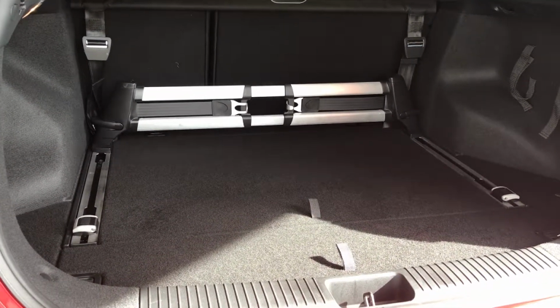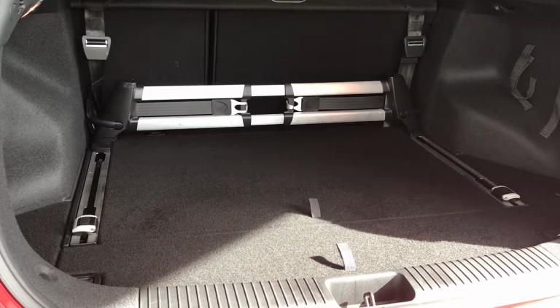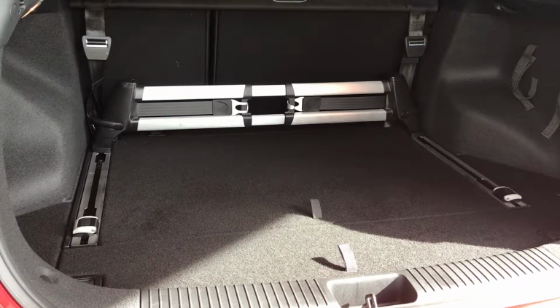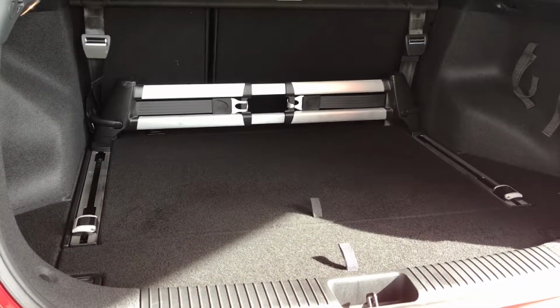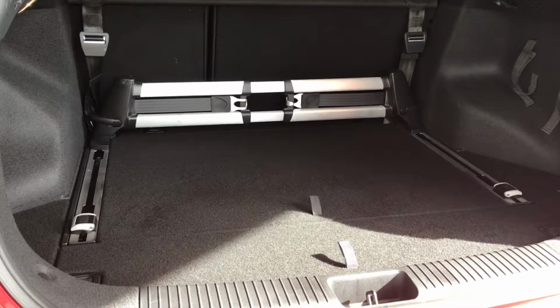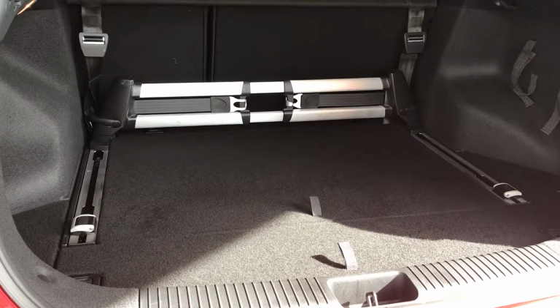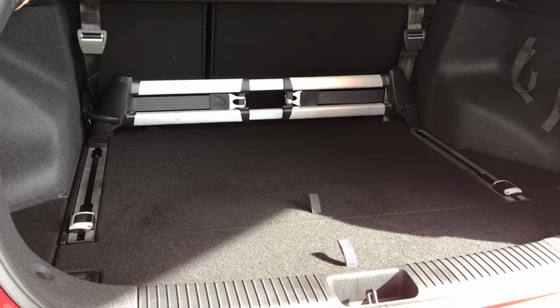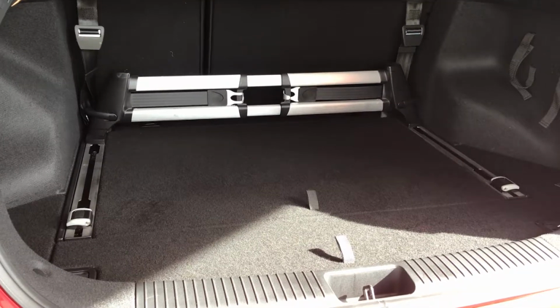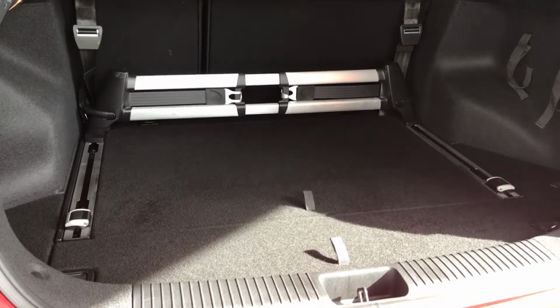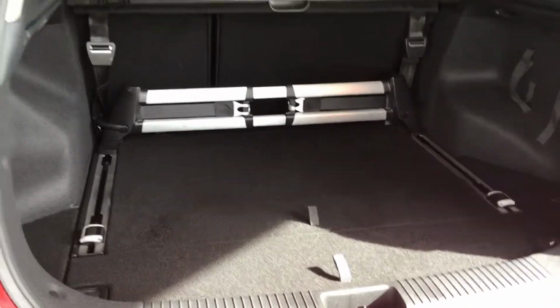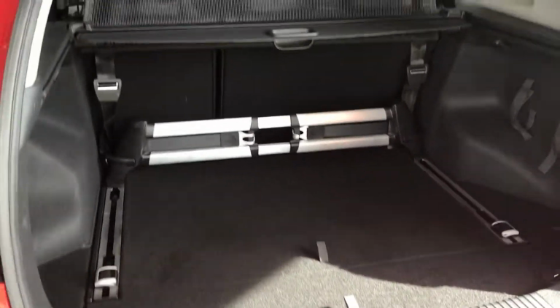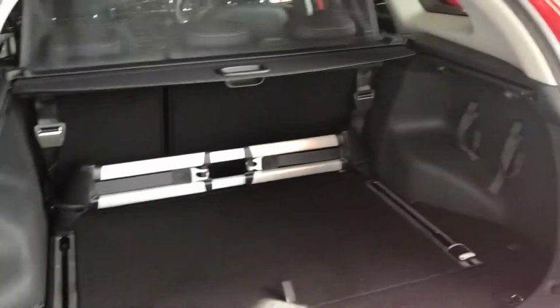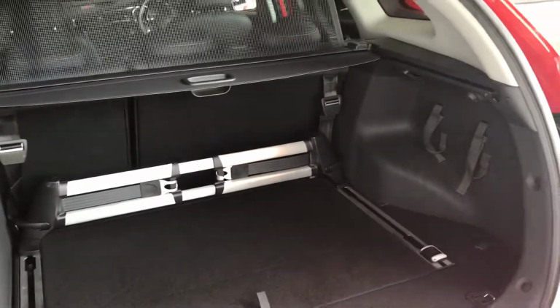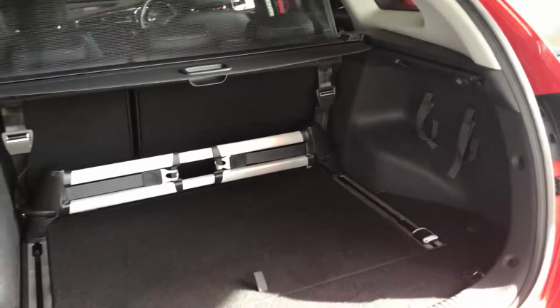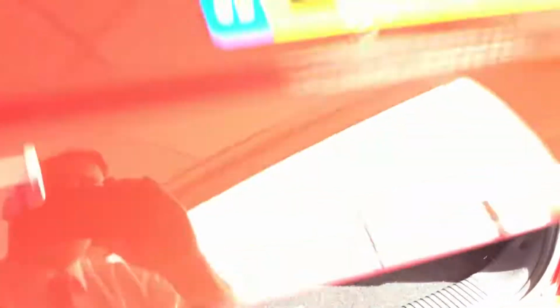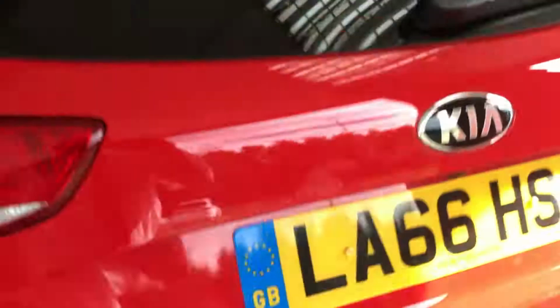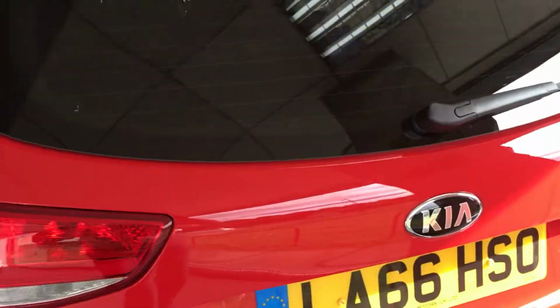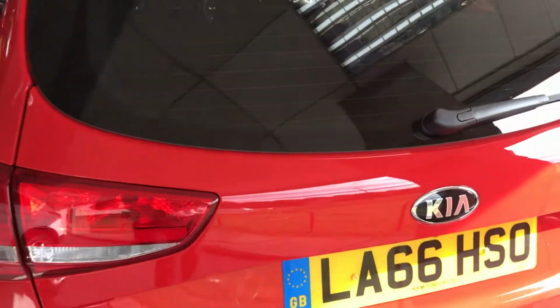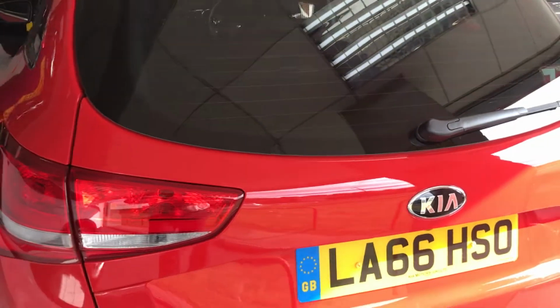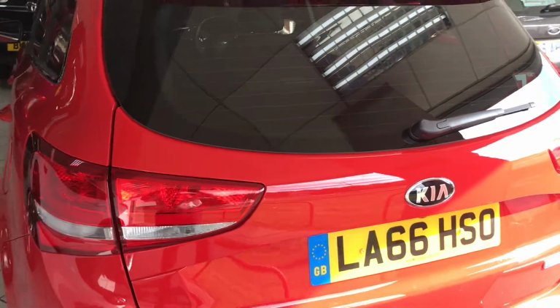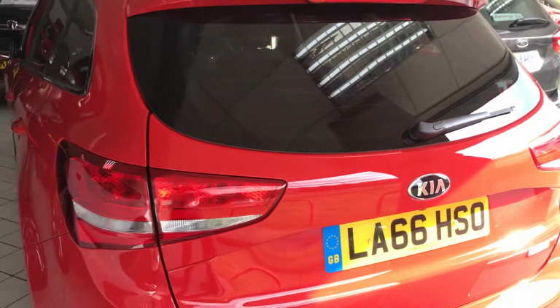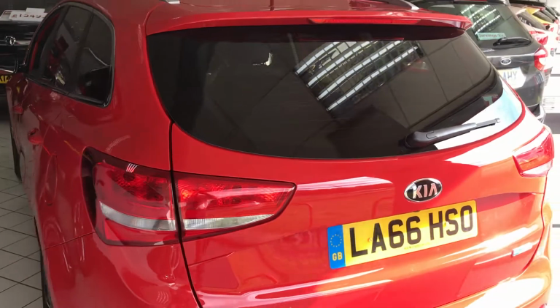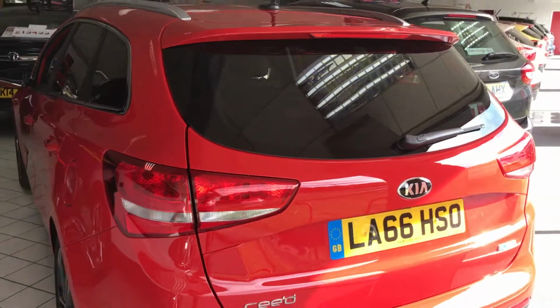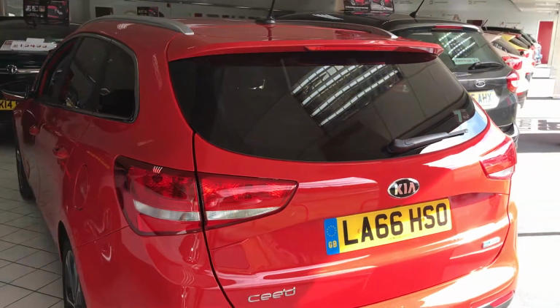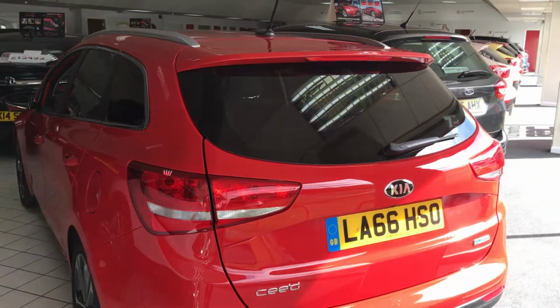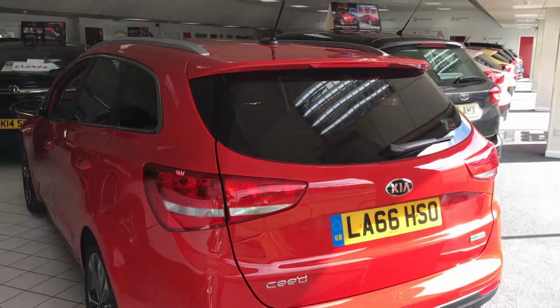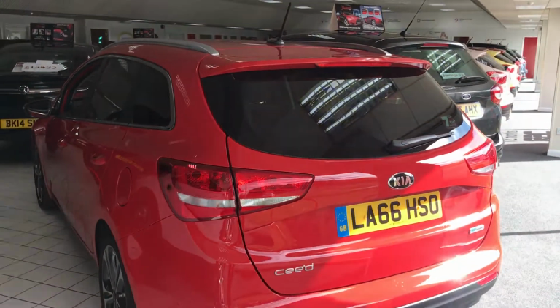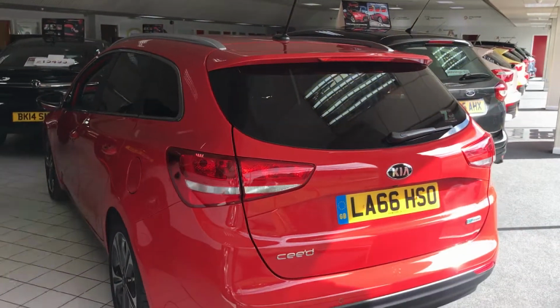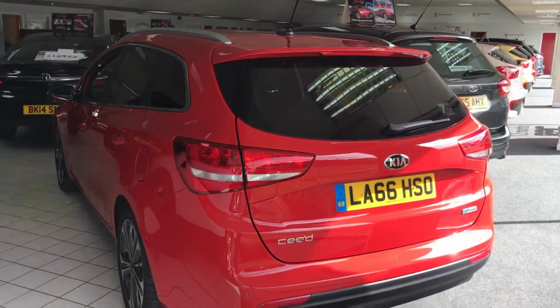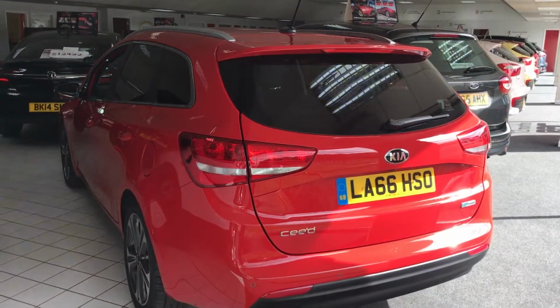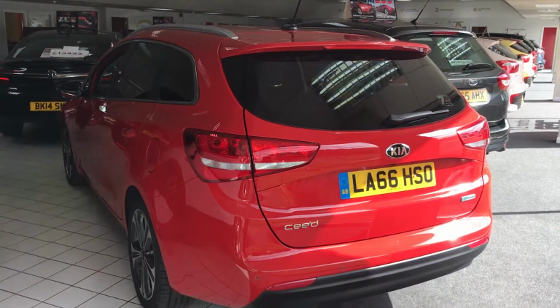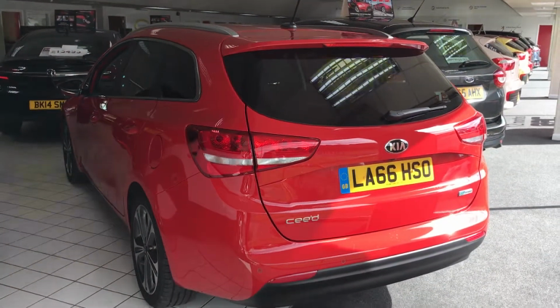That system enables you to strap some luggage down if you need to. For more information on this car or to book a test drive, come and see us down here at Jennings Kia Washington.